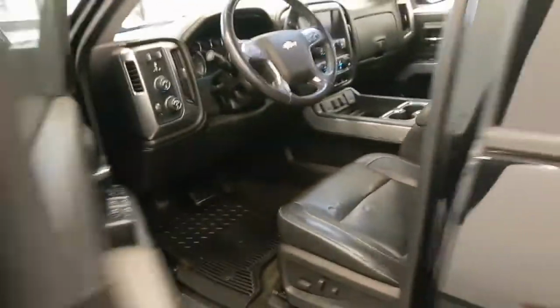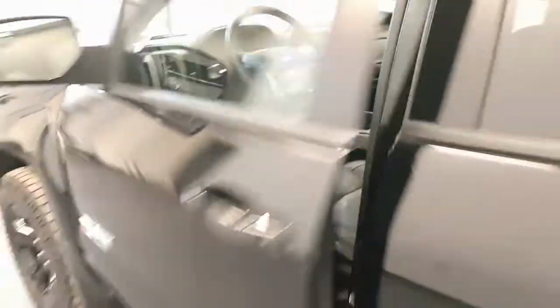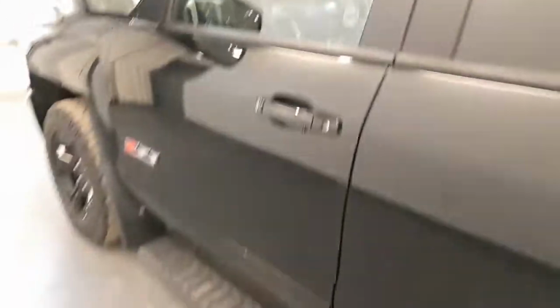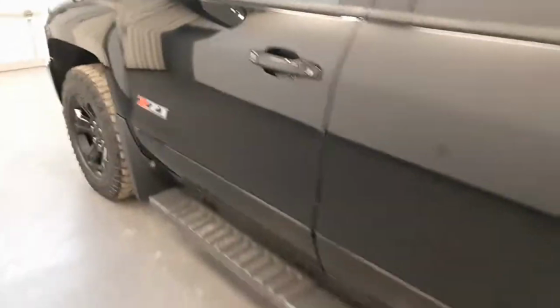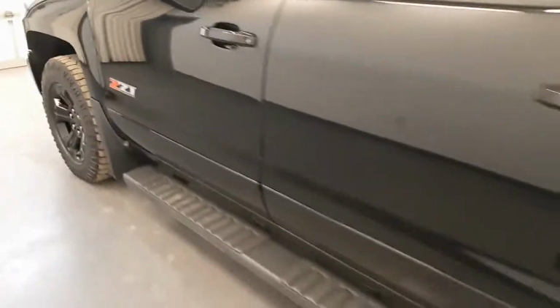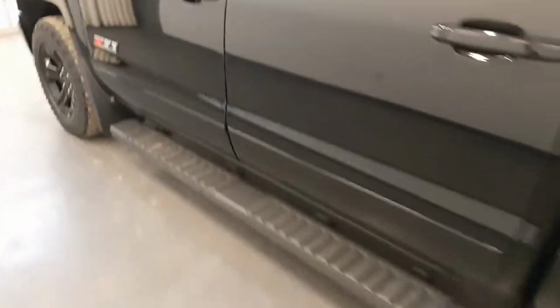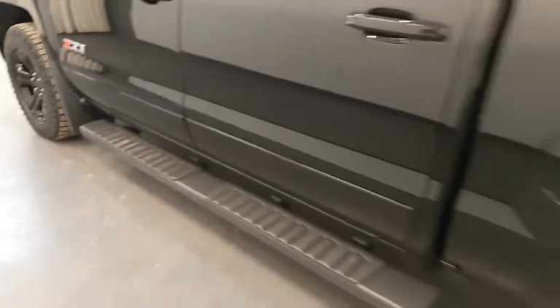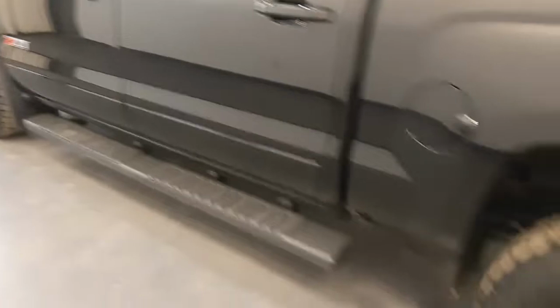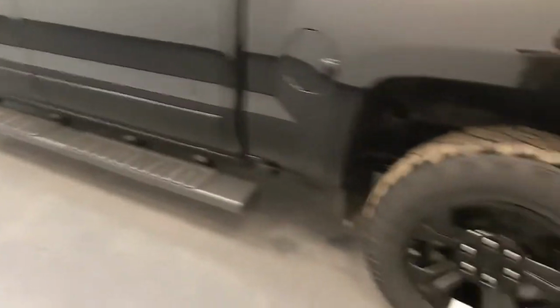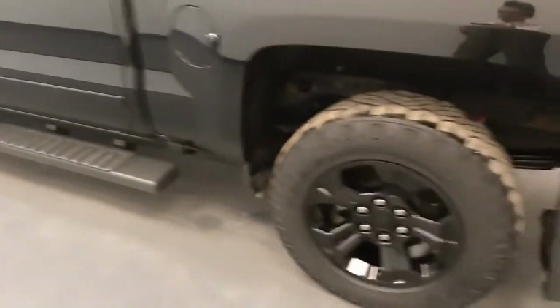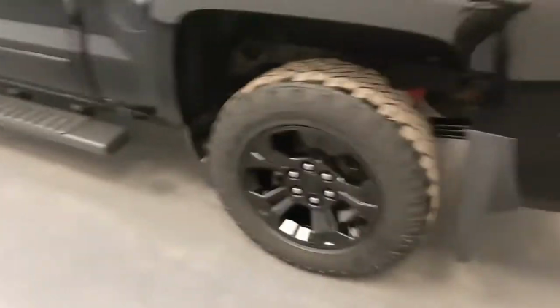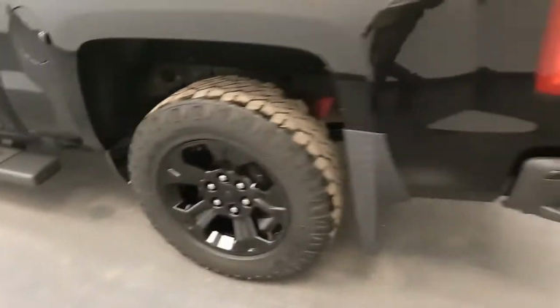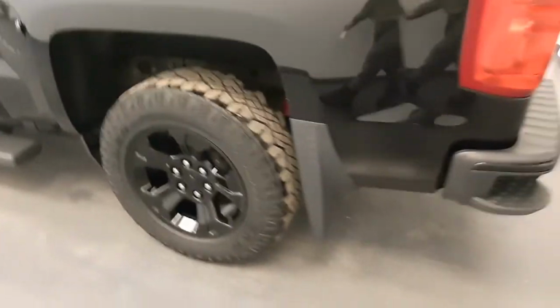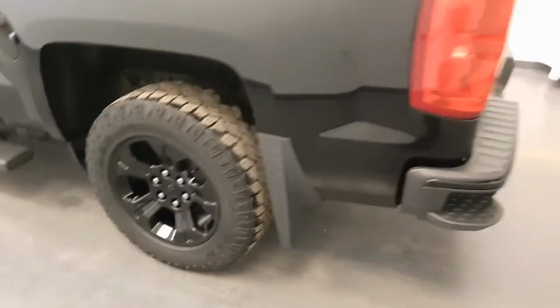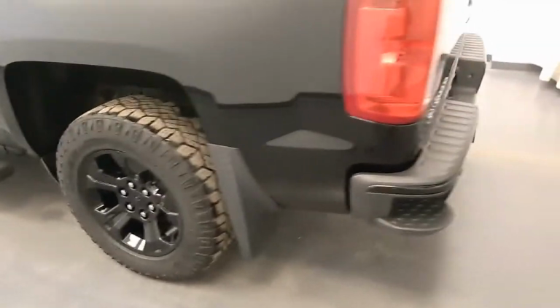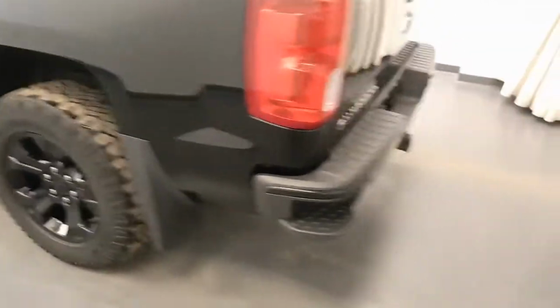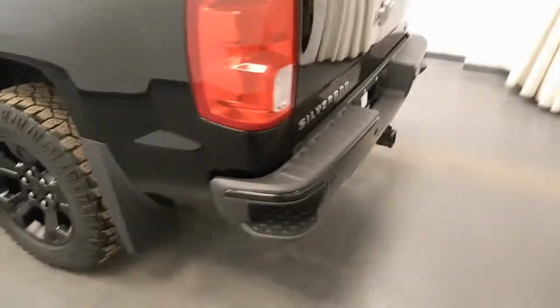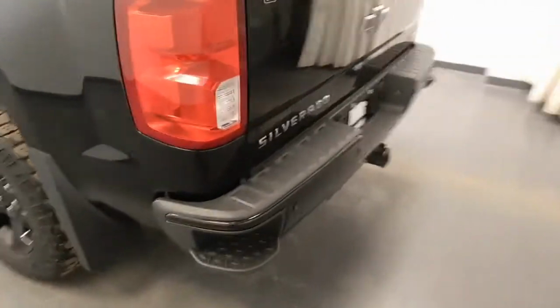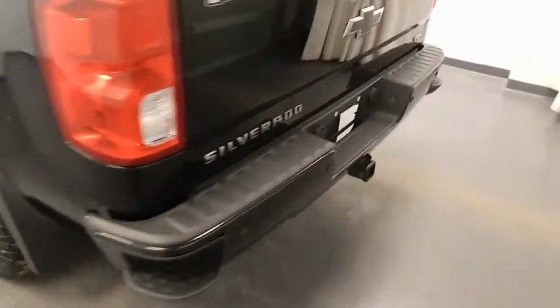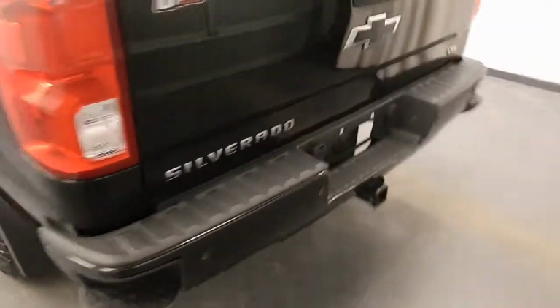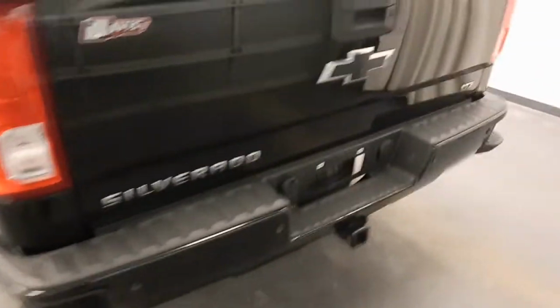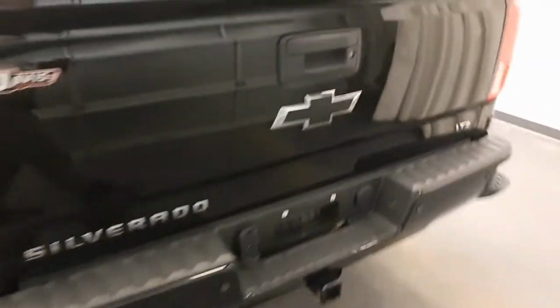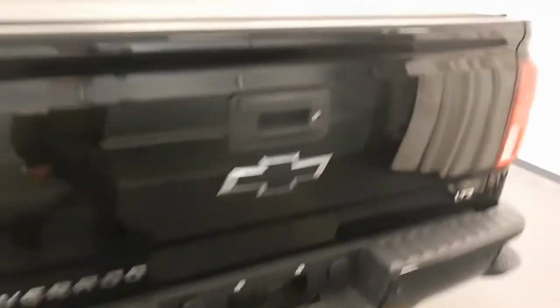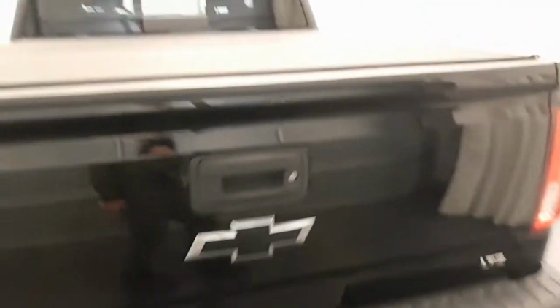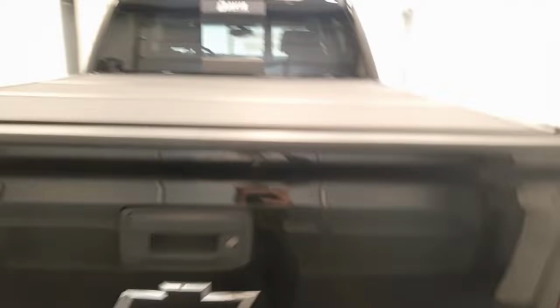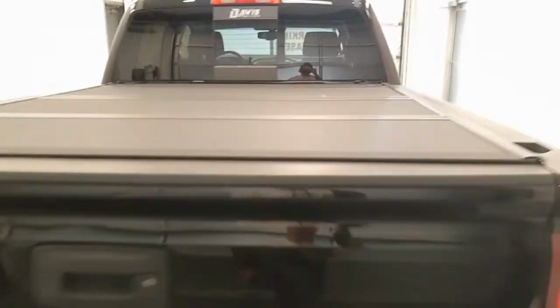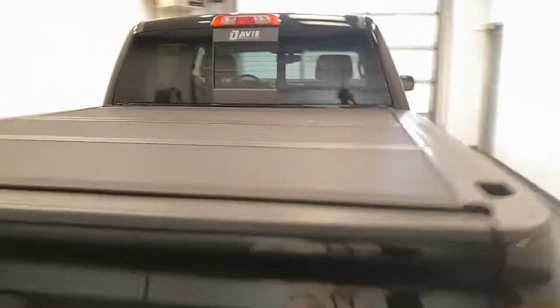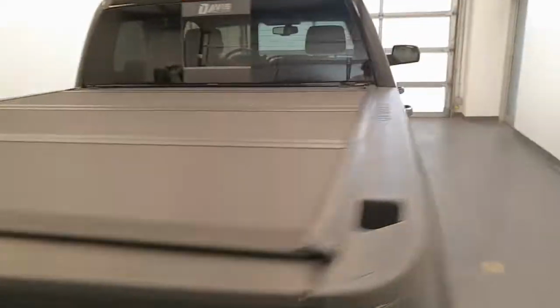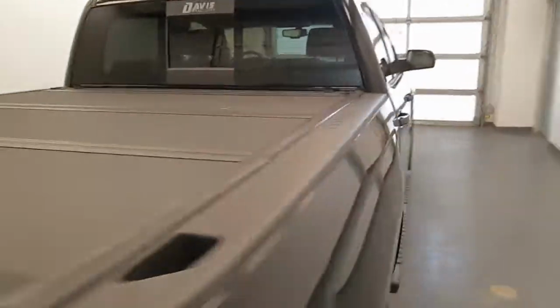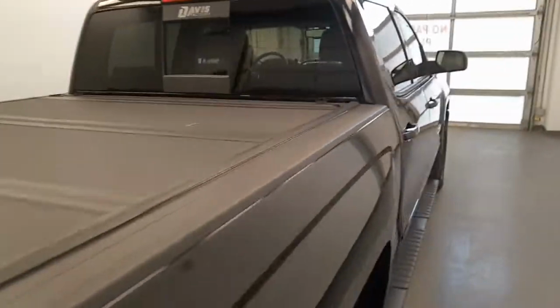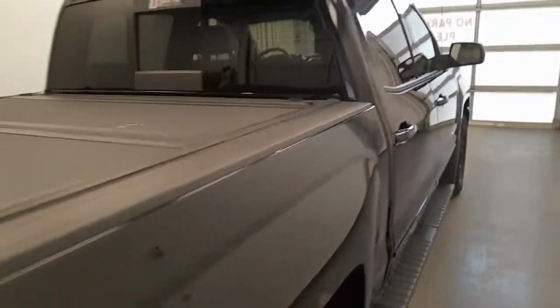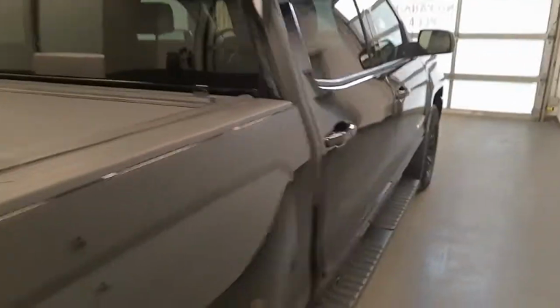Moving back out to the exterior, we have running boards, painted alloy rims, mud flaps, tailgate step, rear parking assist, backup camera, tonneau cover, and more cargo space.